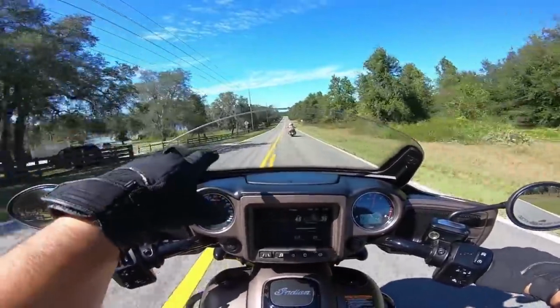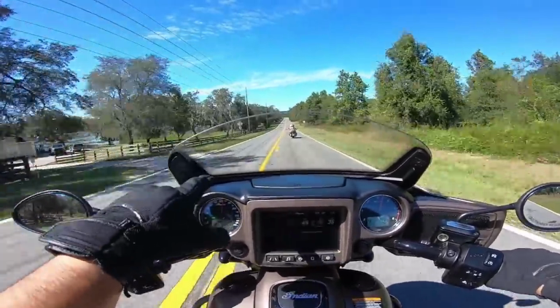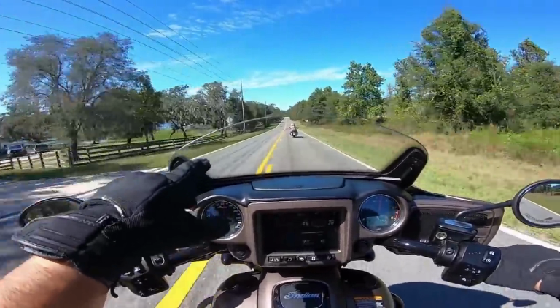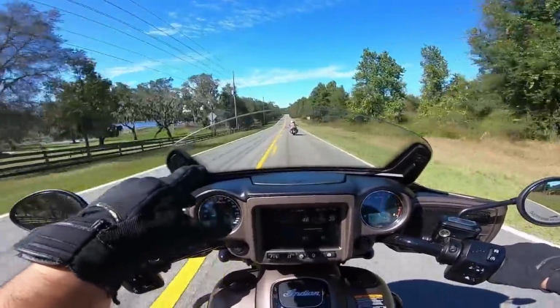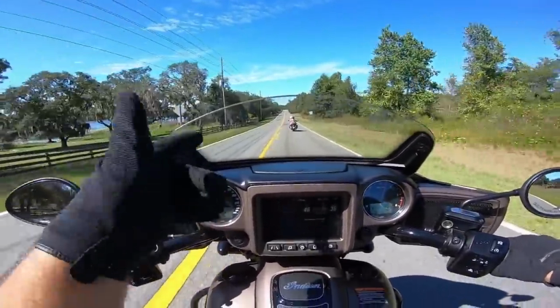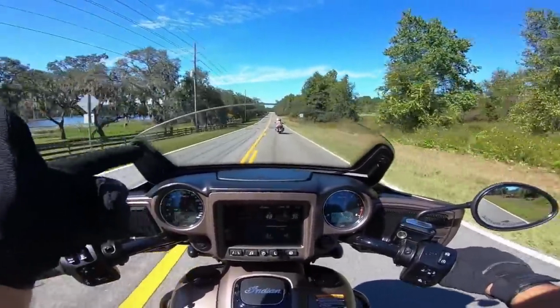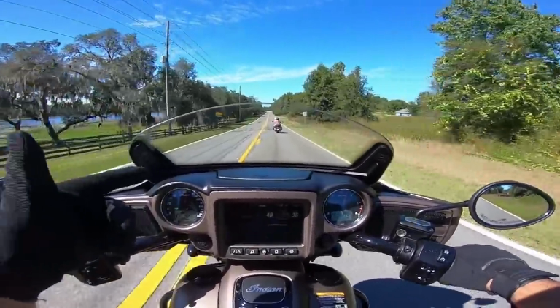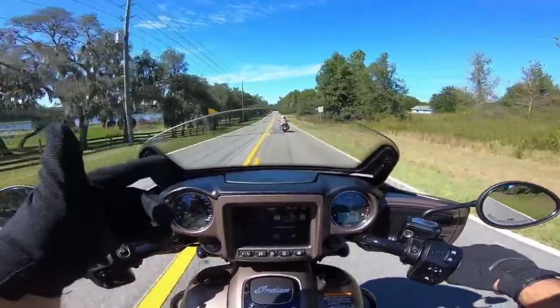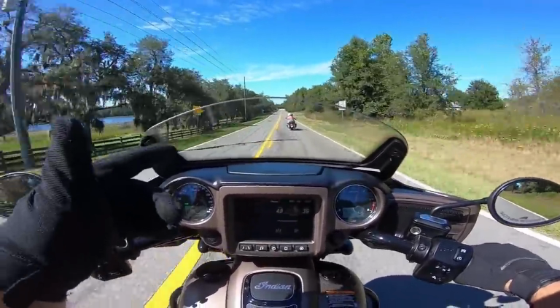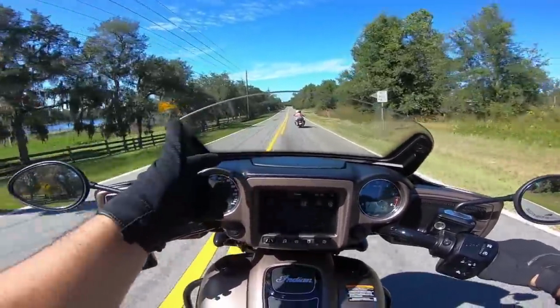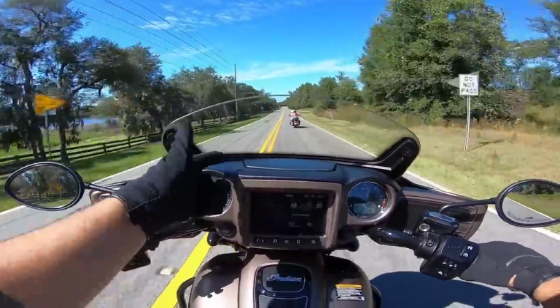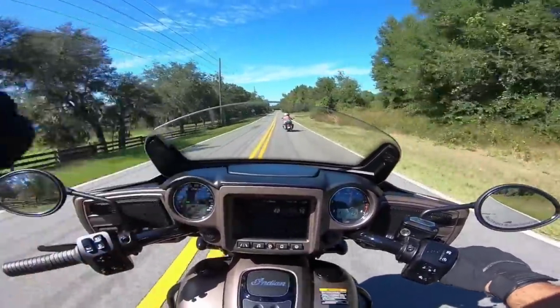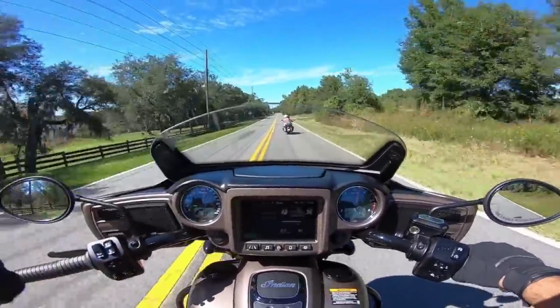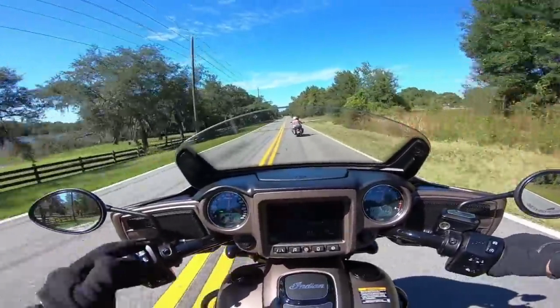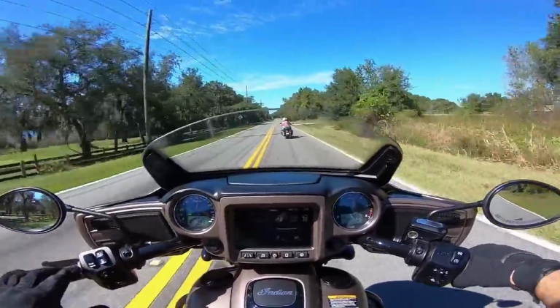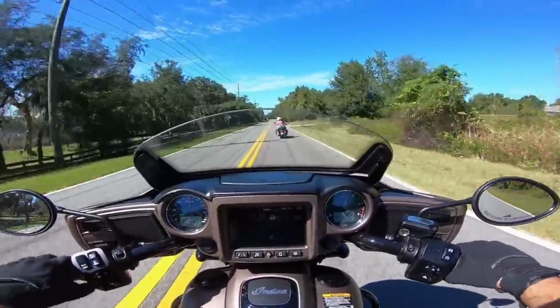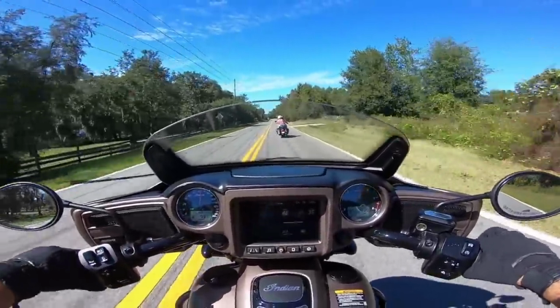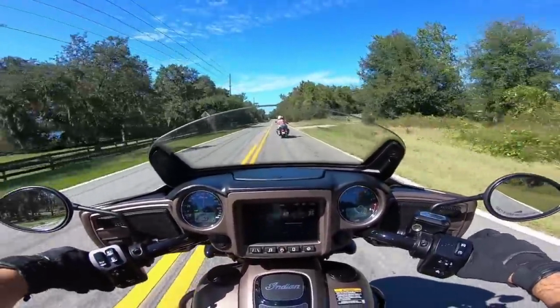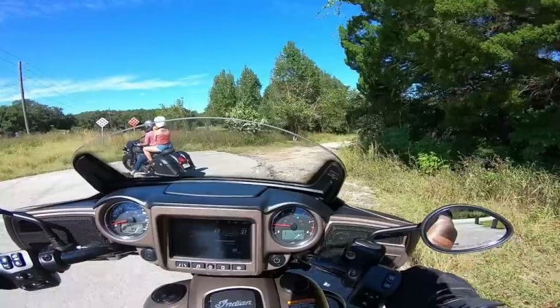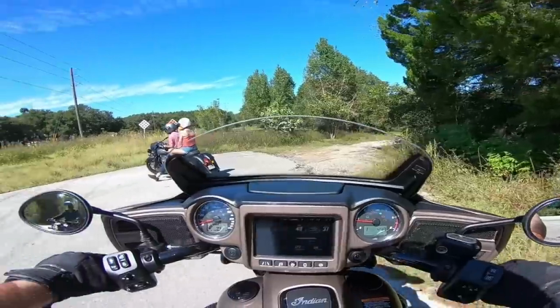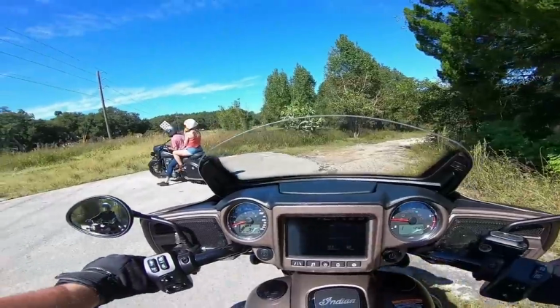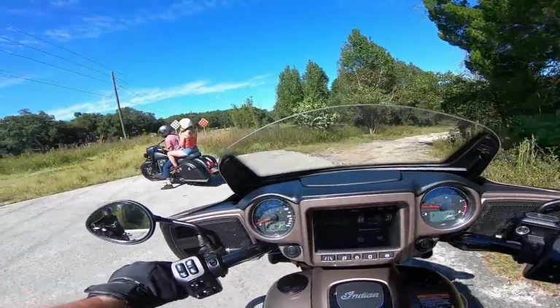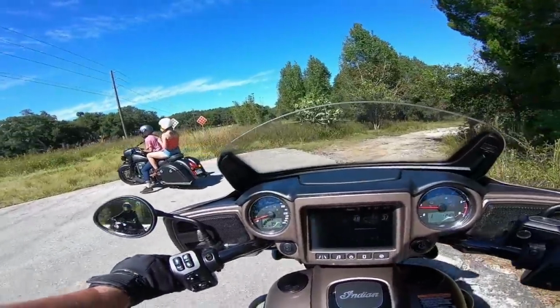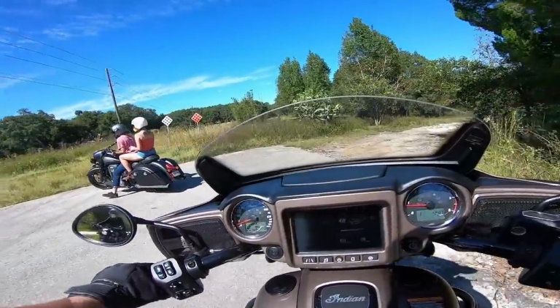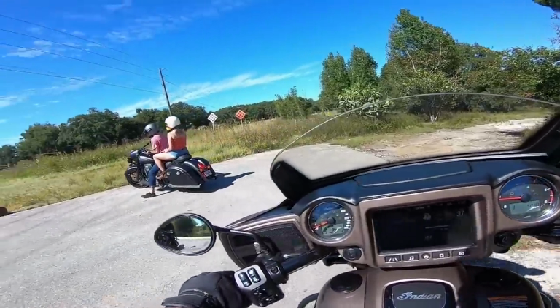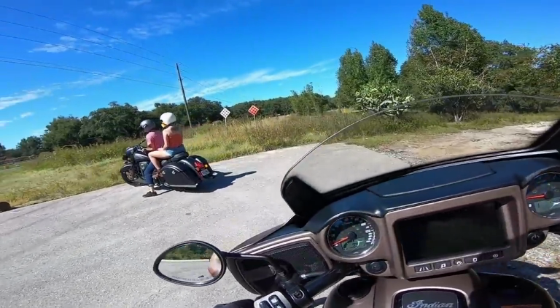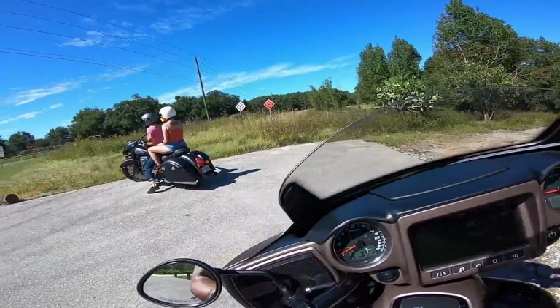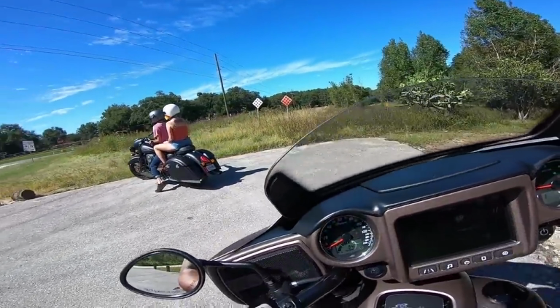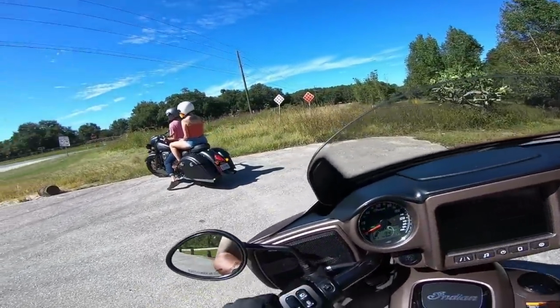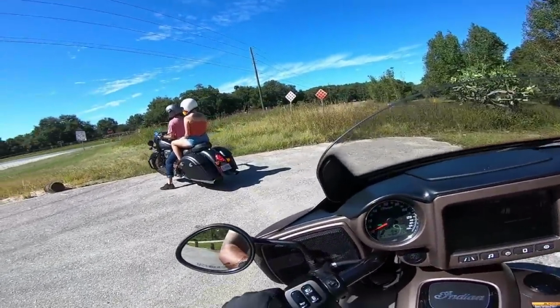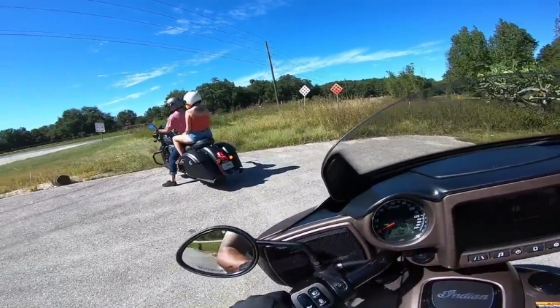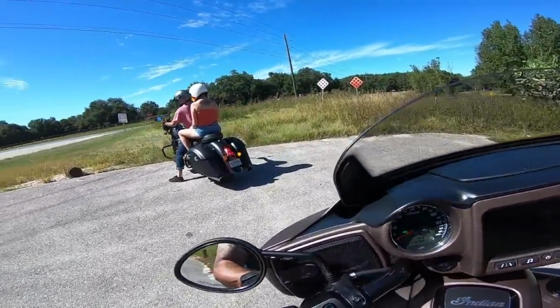That windshield just caught a bug that would have hit my helmet instead — so that's a nice bonus. Ride safe out there, stay vigilant, I'll catch y'all later.